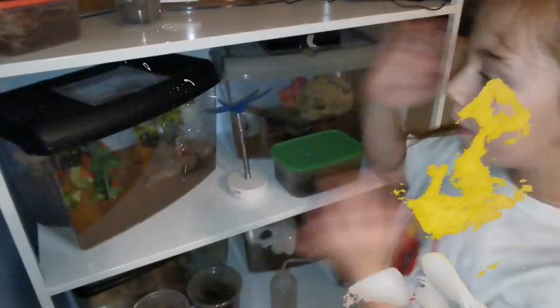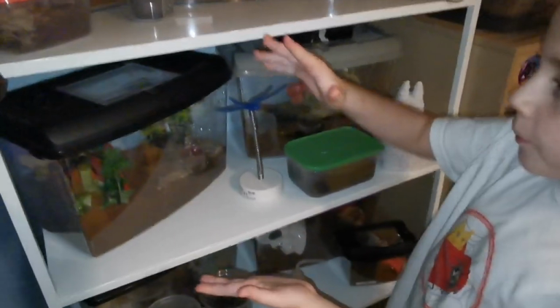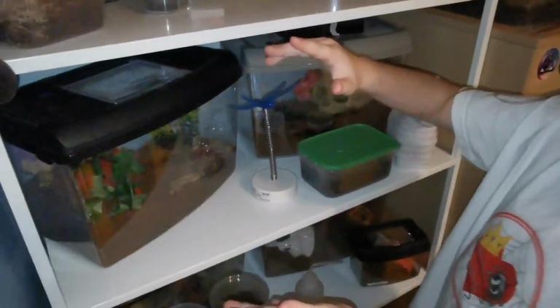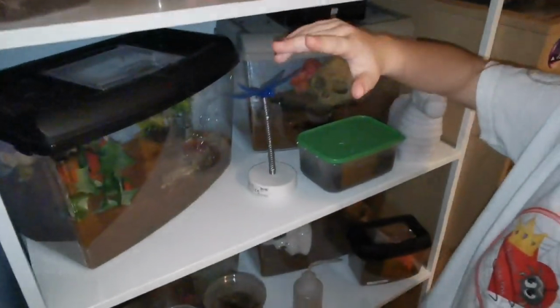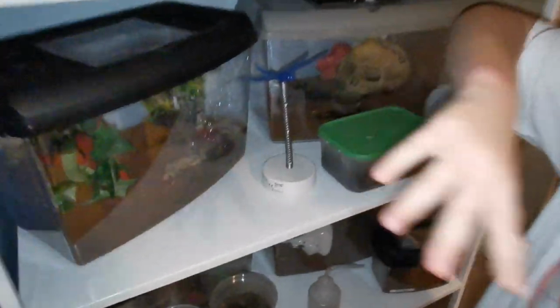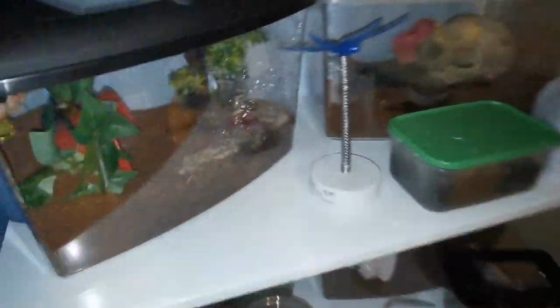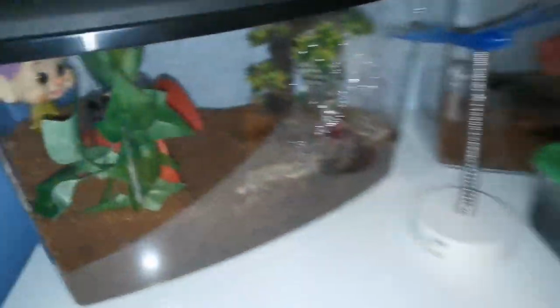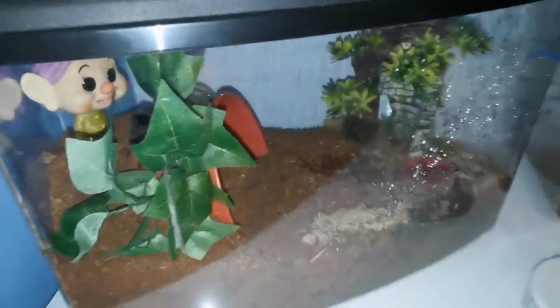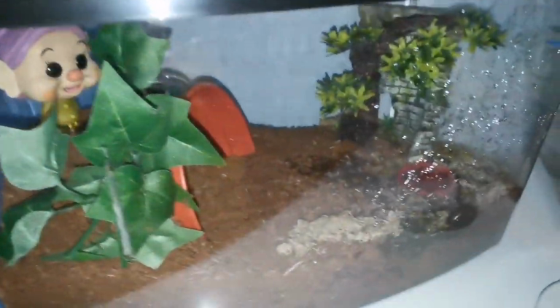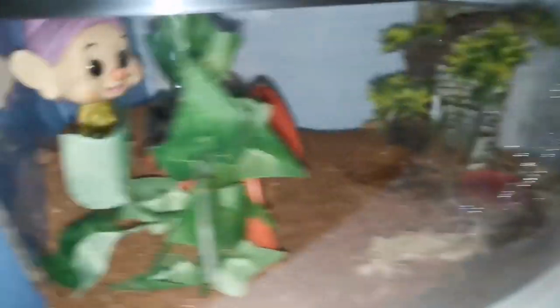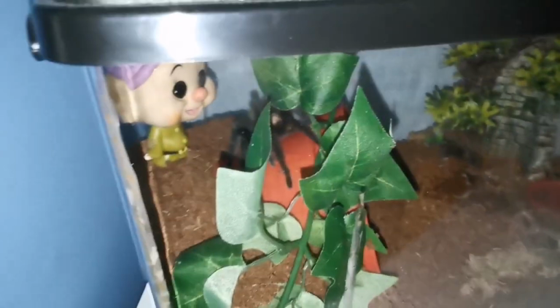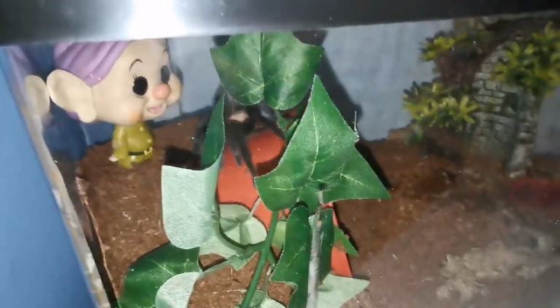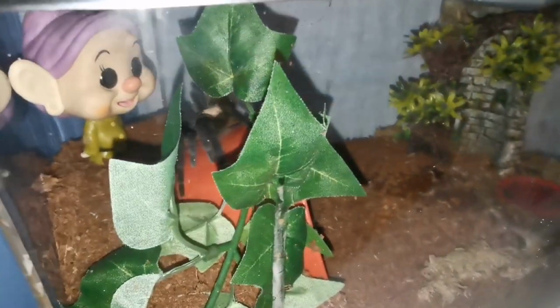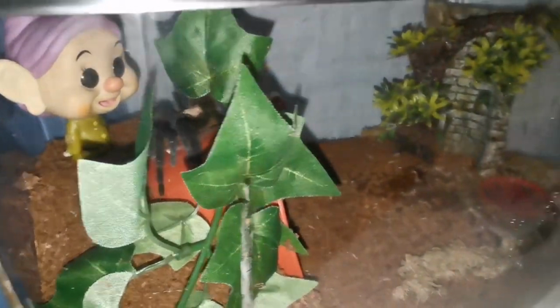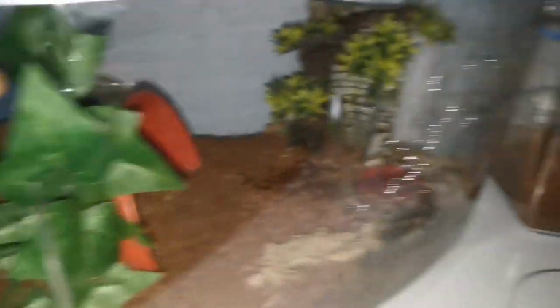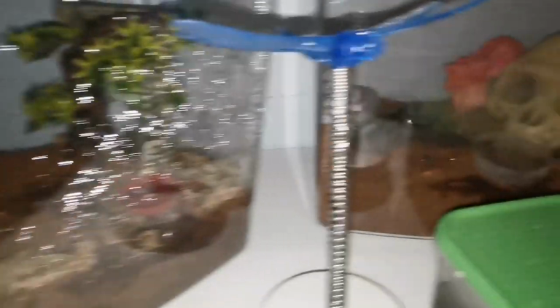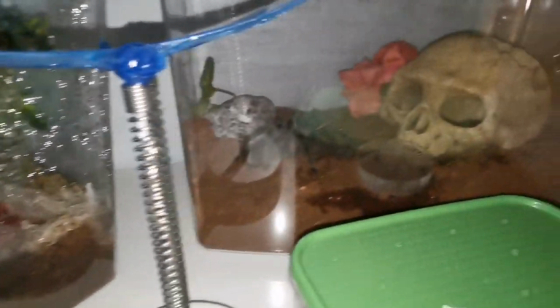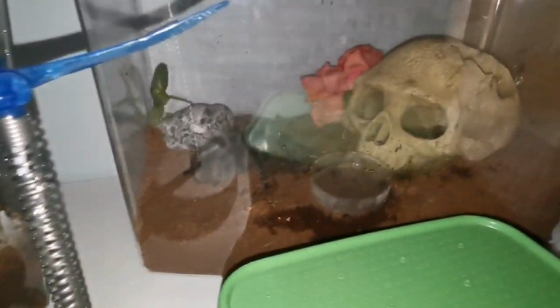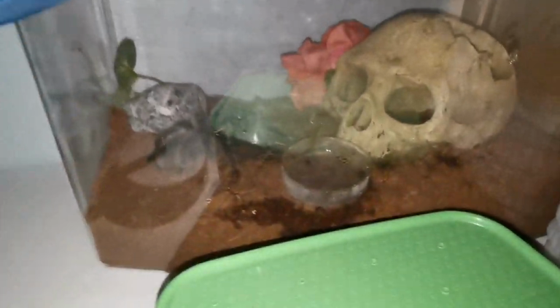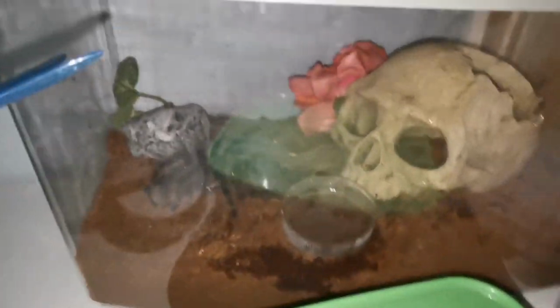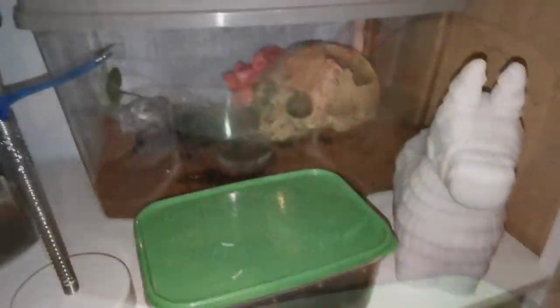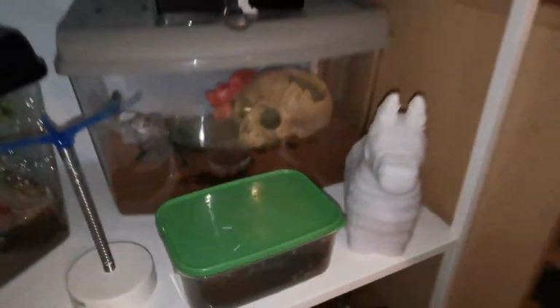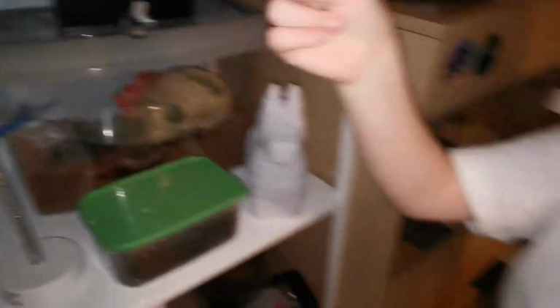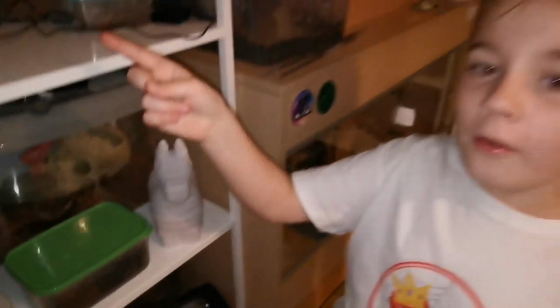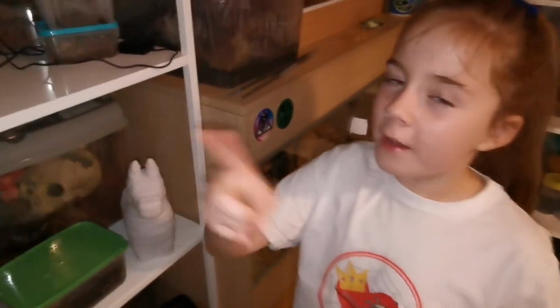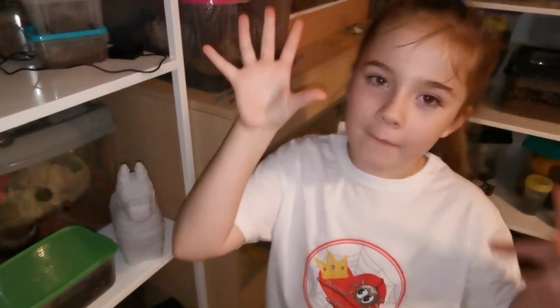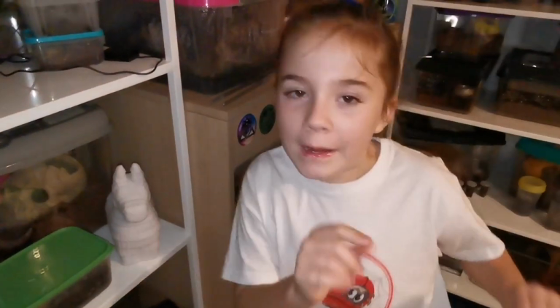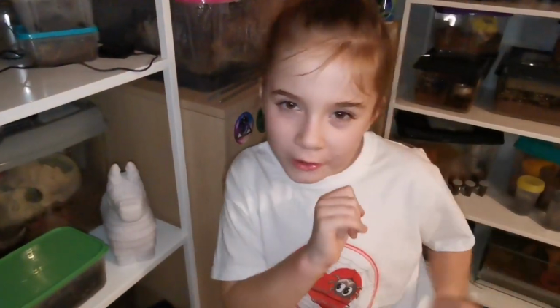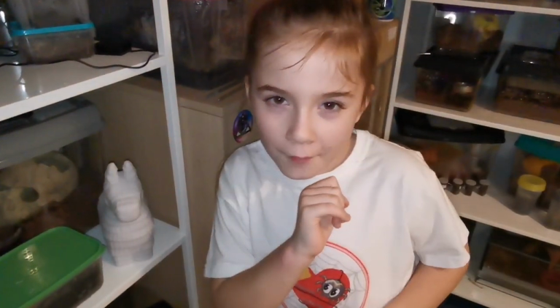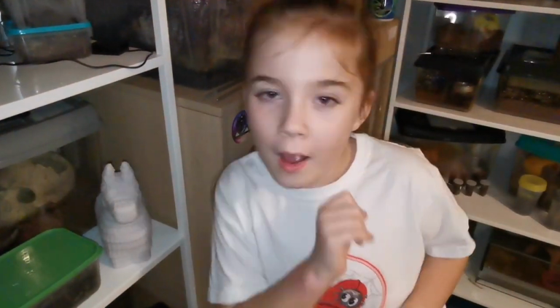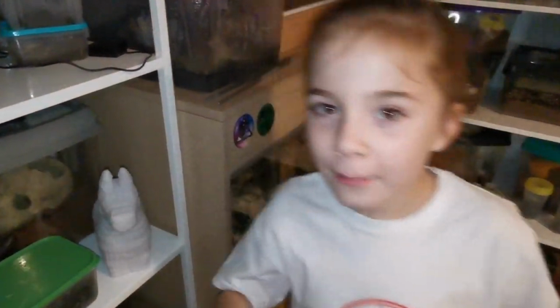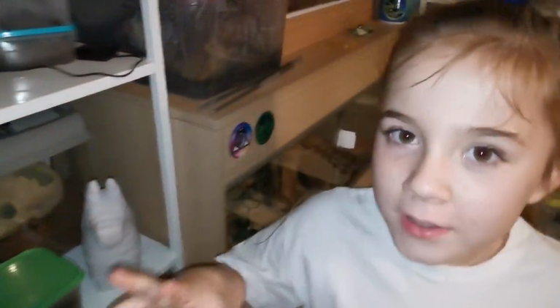Here are some more tarantulas. This is Dopey — this is a curly hair tarantula. On the next shelf is my favorite shelf of all.